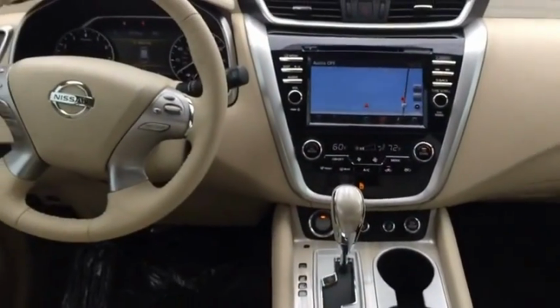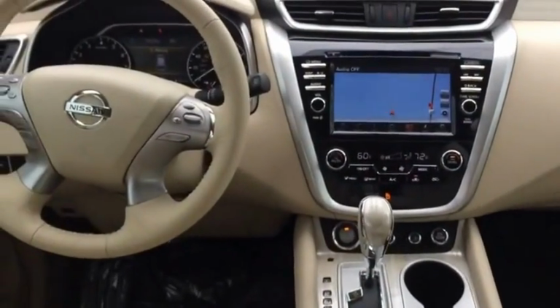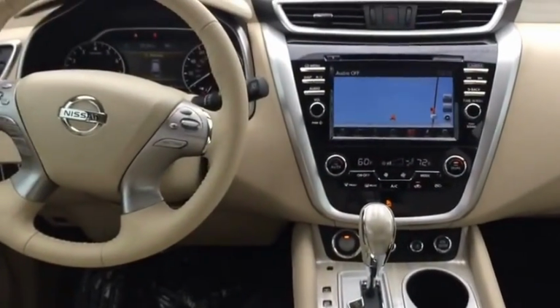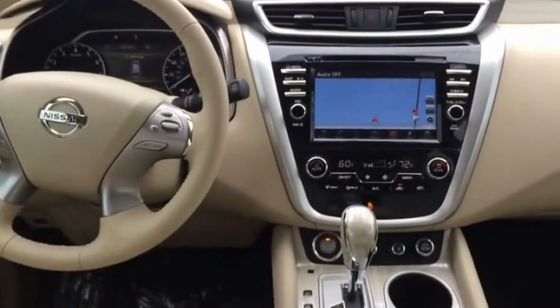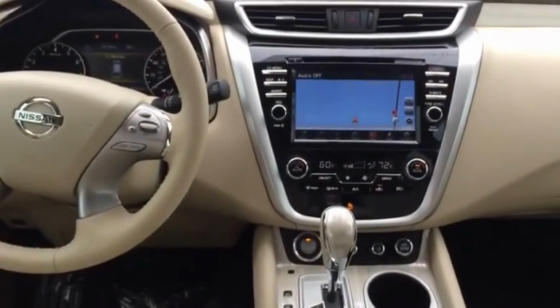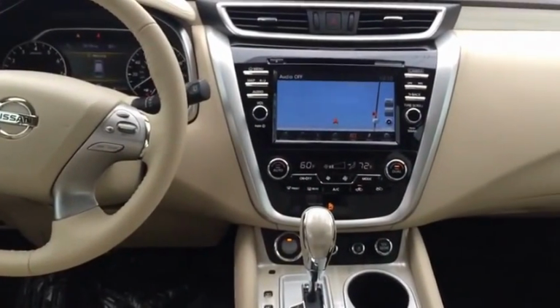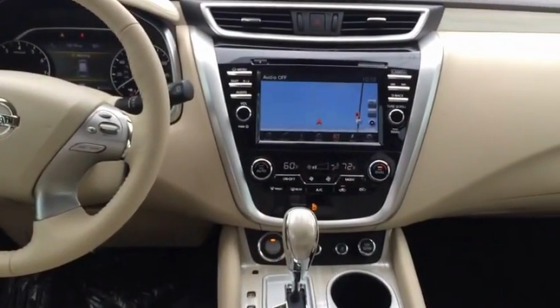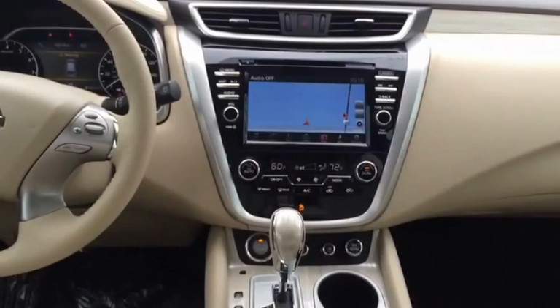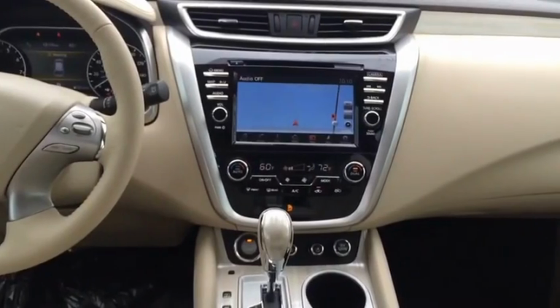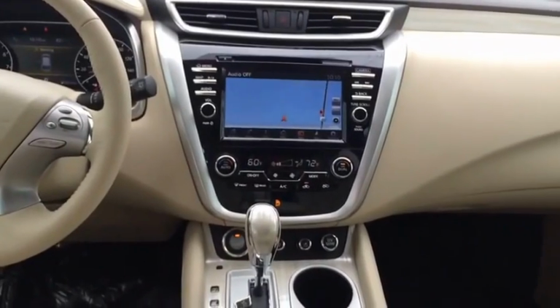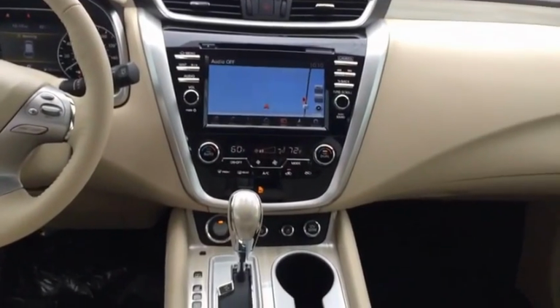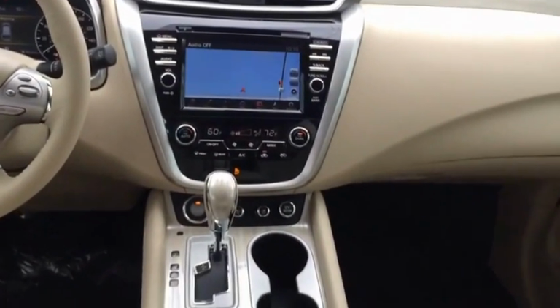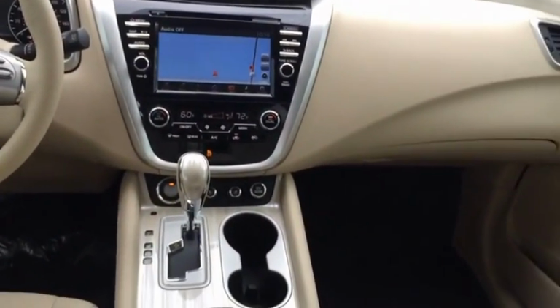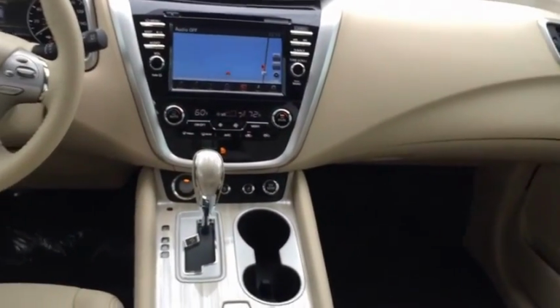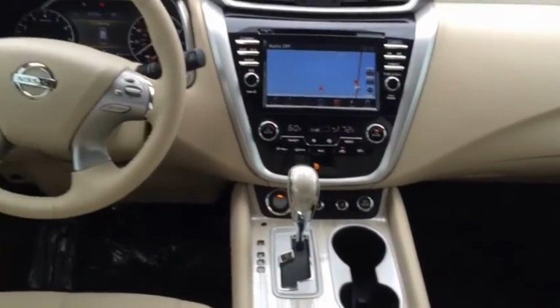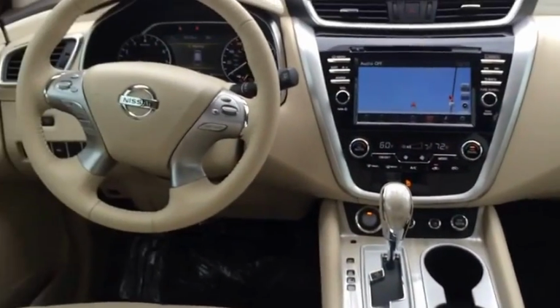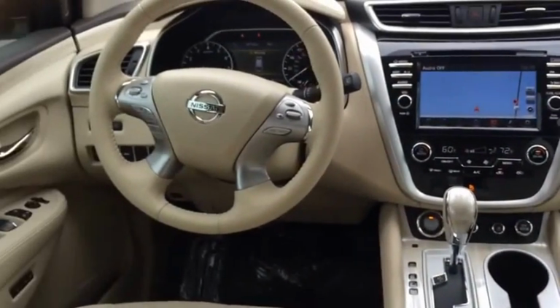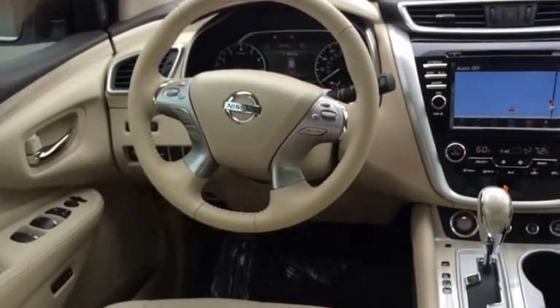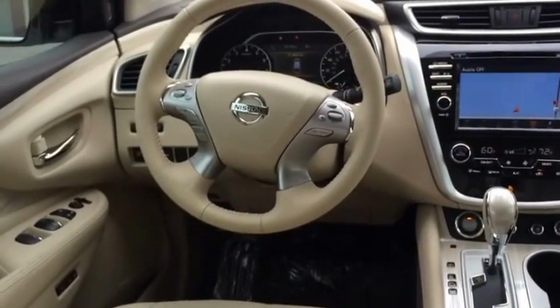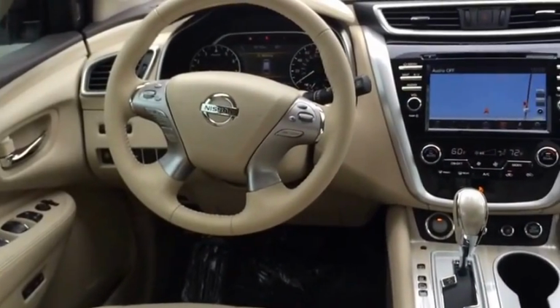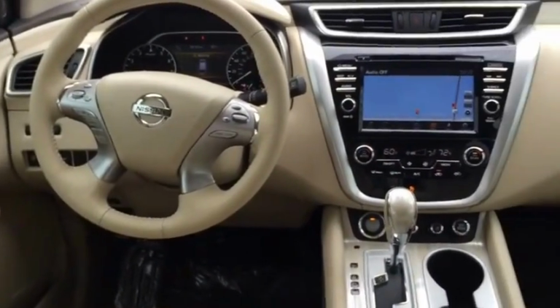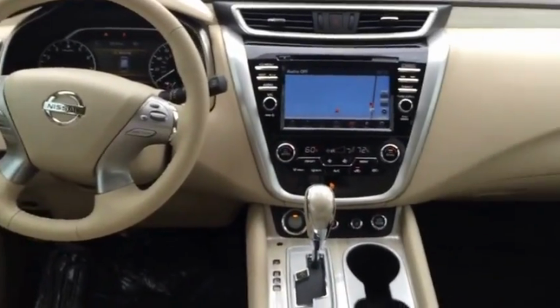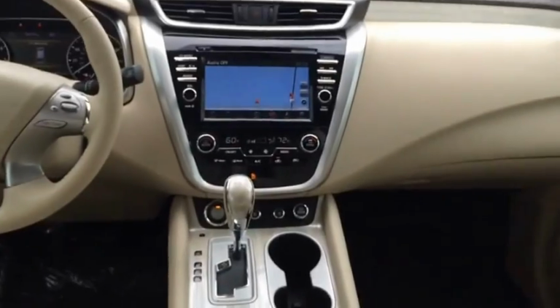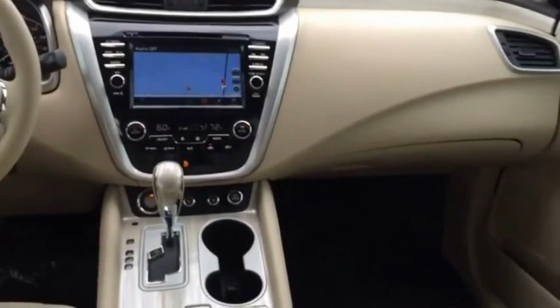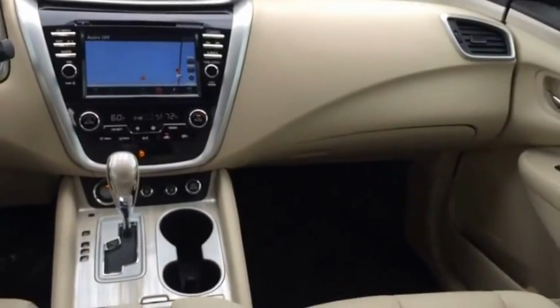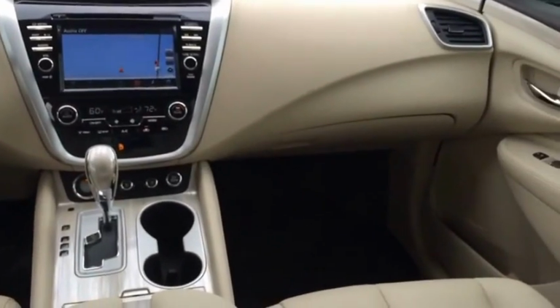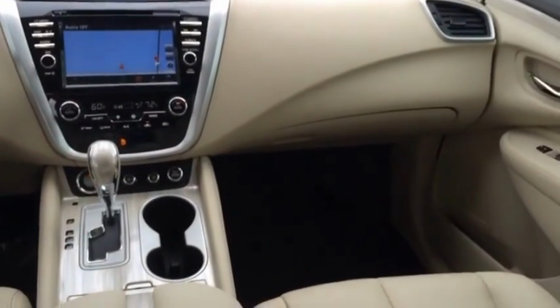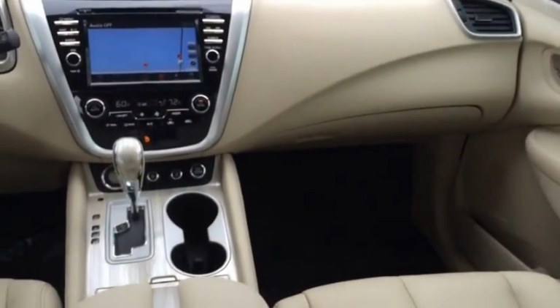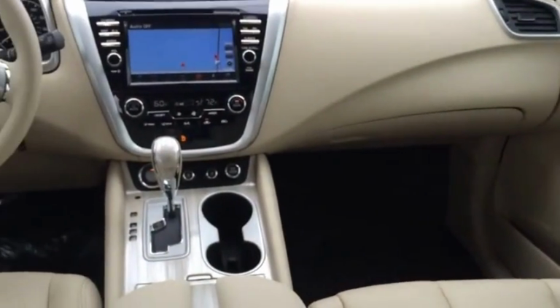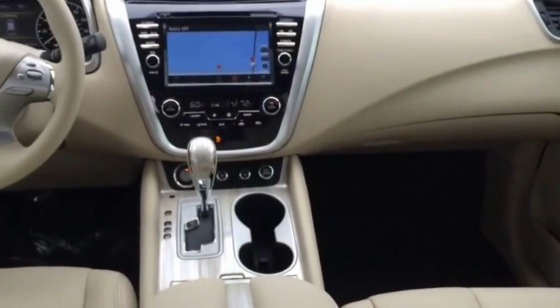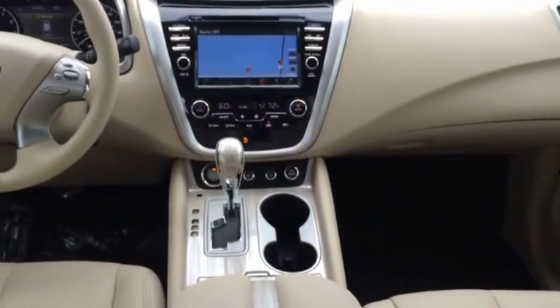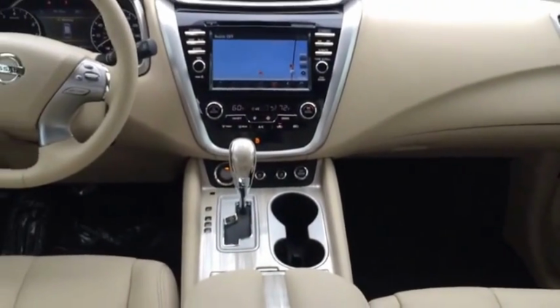Coming around to the front, you get a better look at the 7 inch driver assist display. You get the dual climate control, steering wheel controls, Bluetooth, backup camera — the whole nine. You get the tech package and the USB input as well.